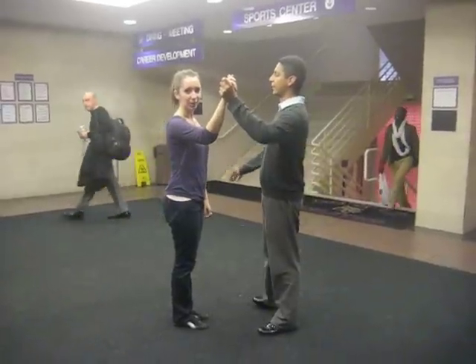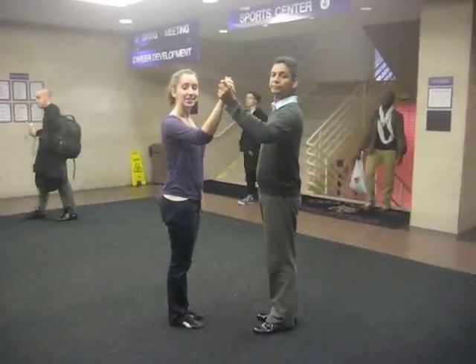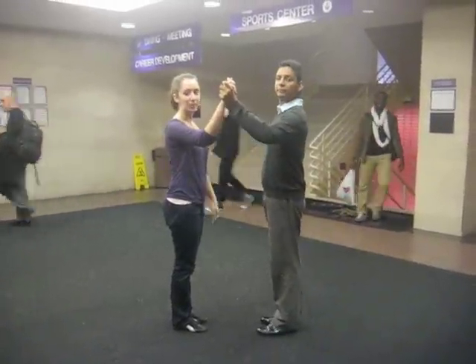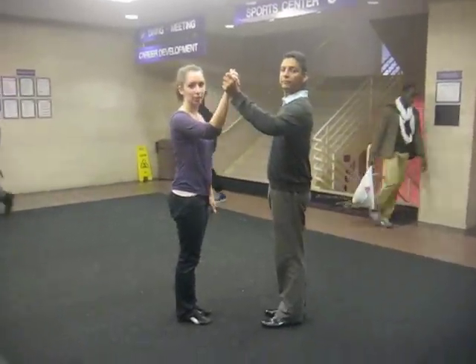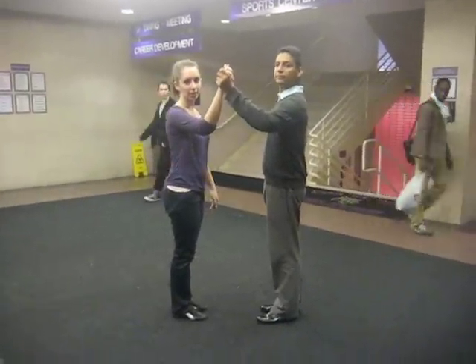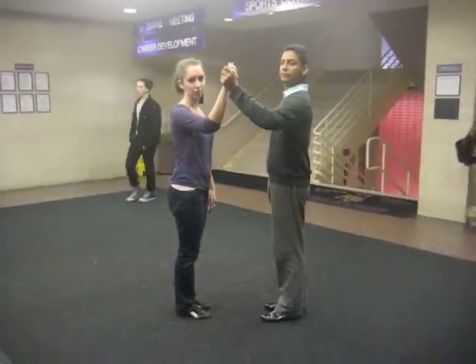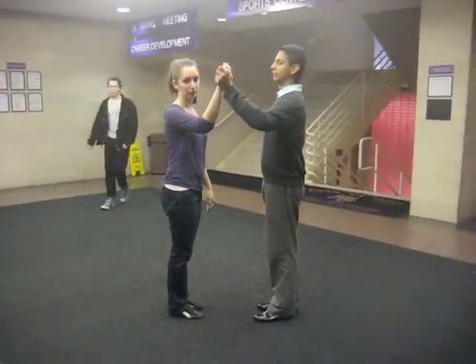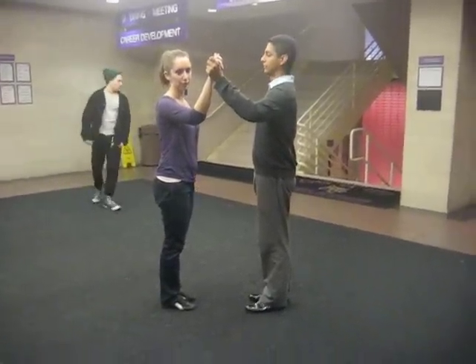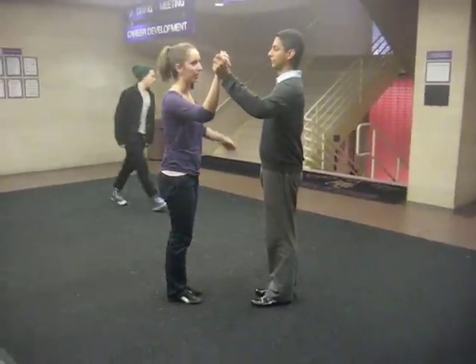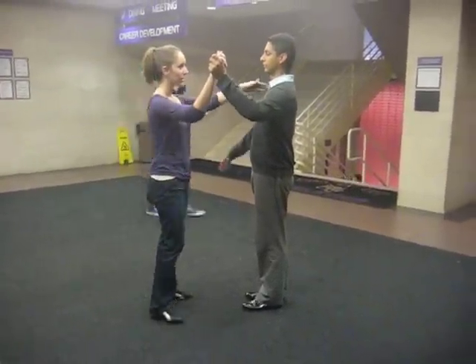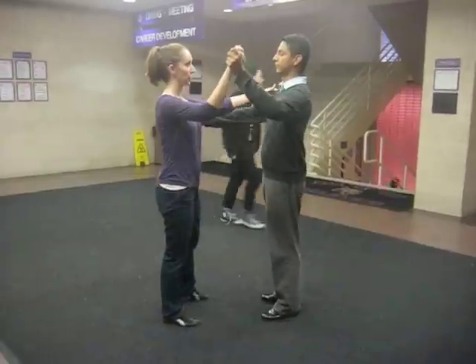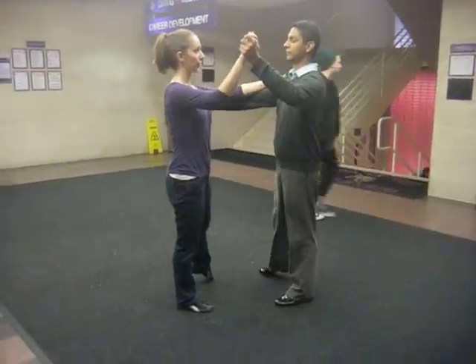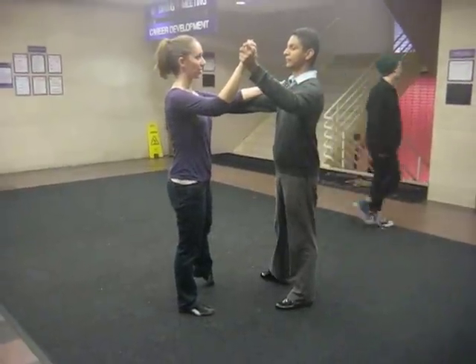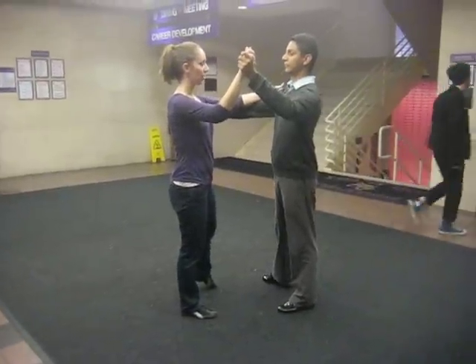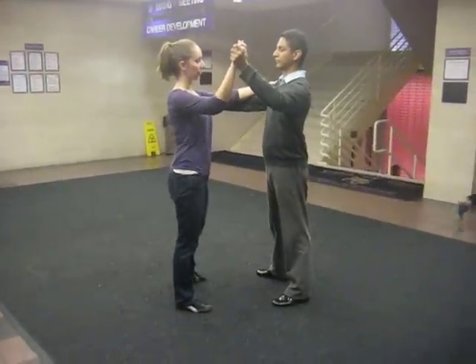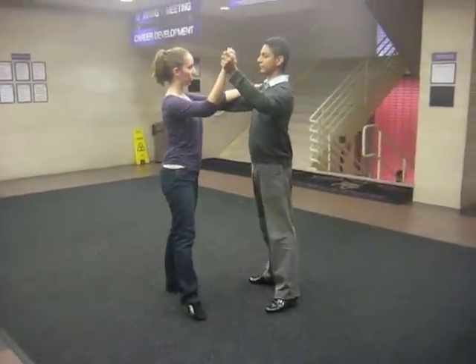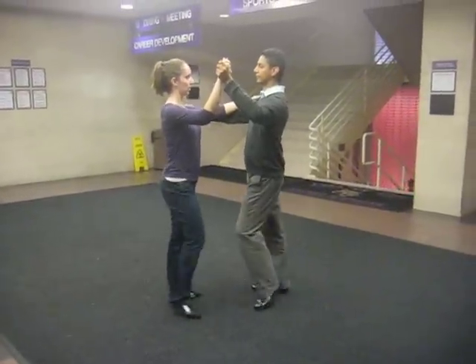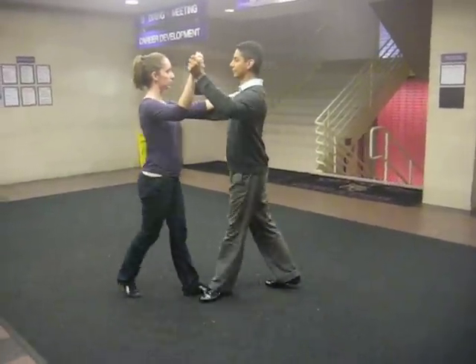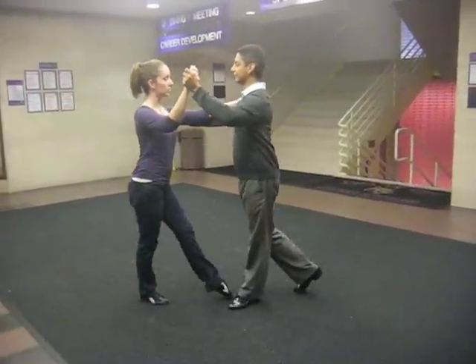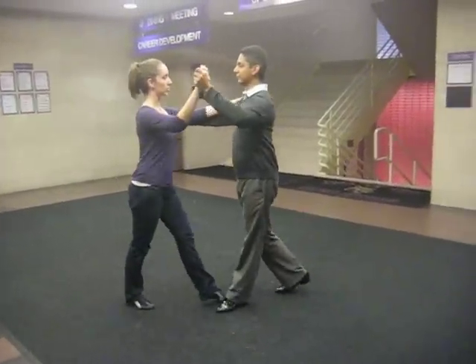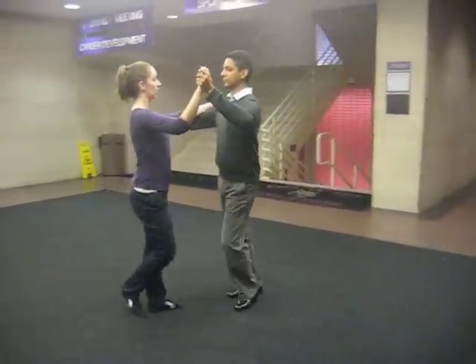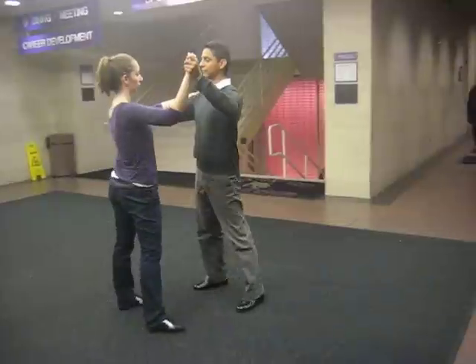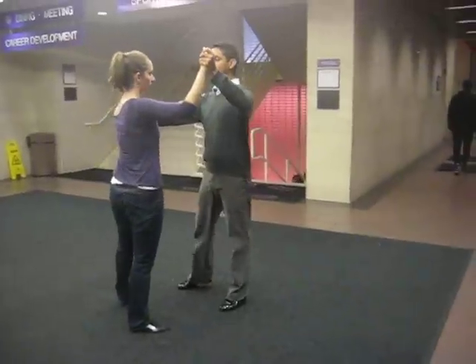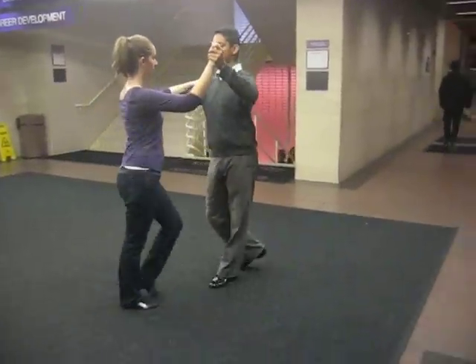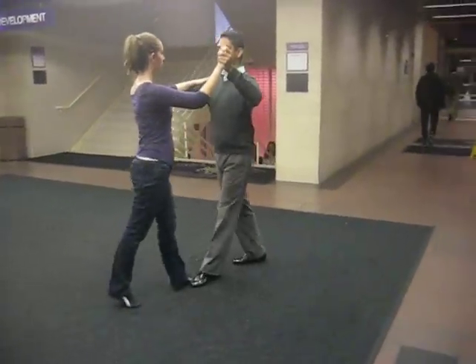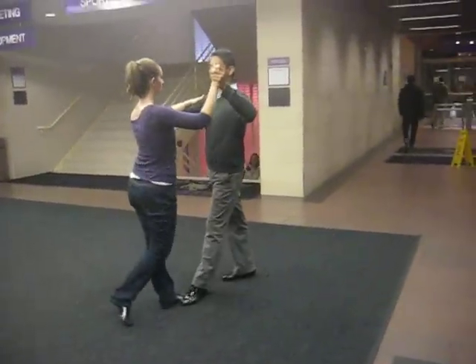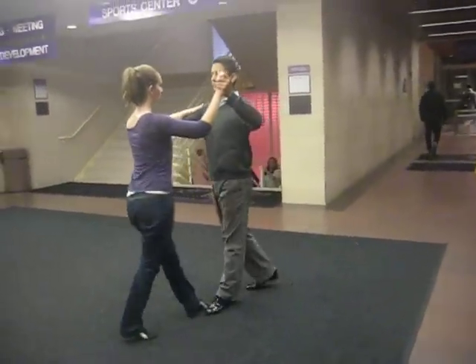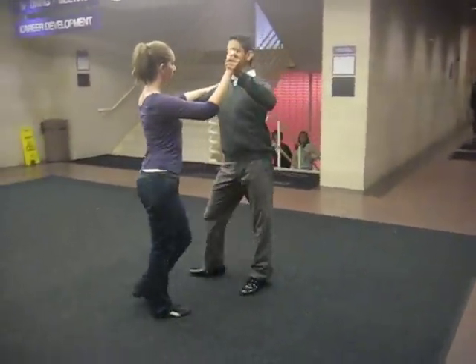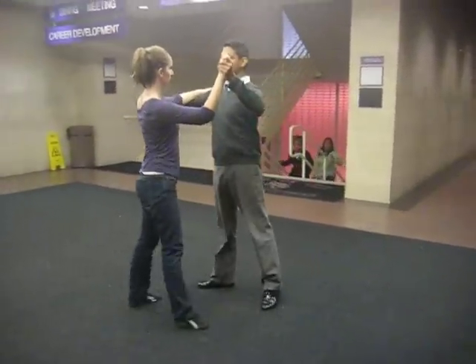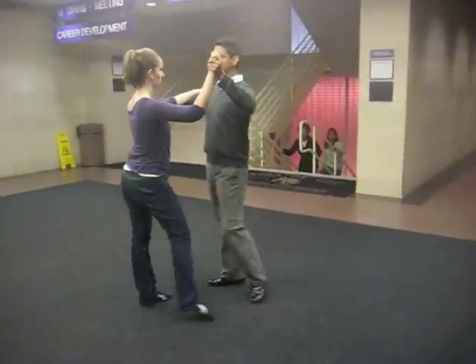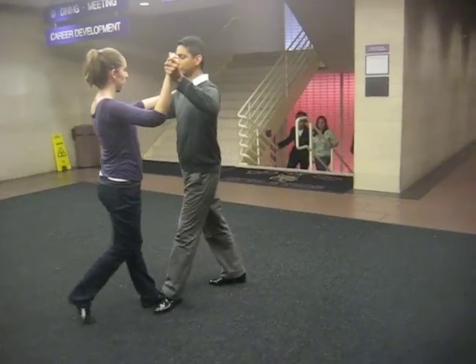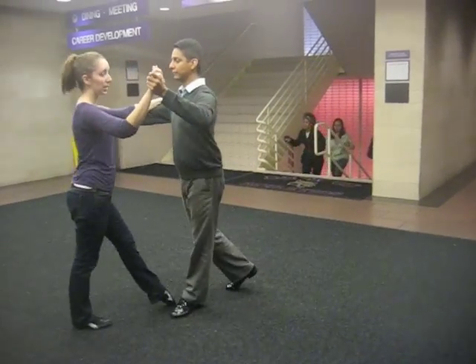This is the beginner international Runga for this week. We started with our basics: one, two, three, four, one, two, three, four, one. We did a full basic.